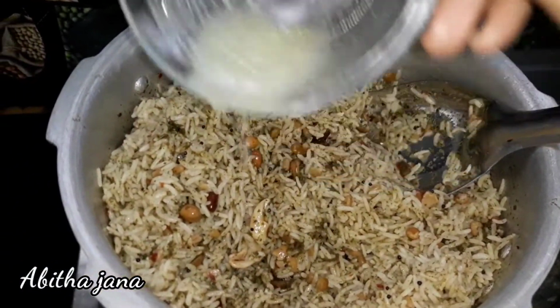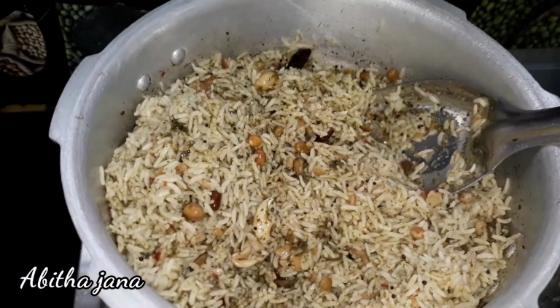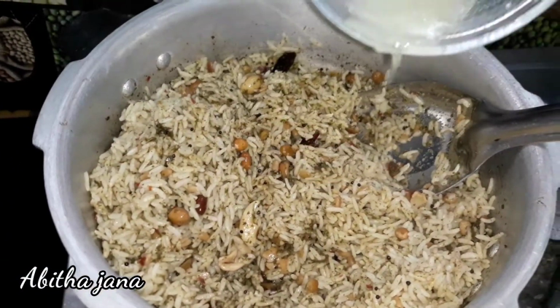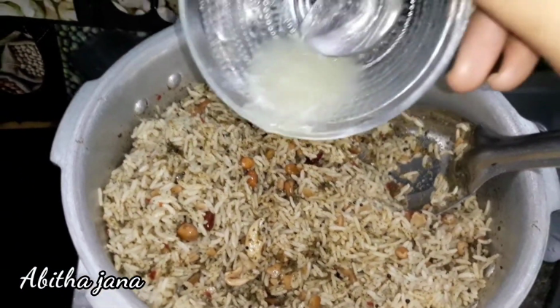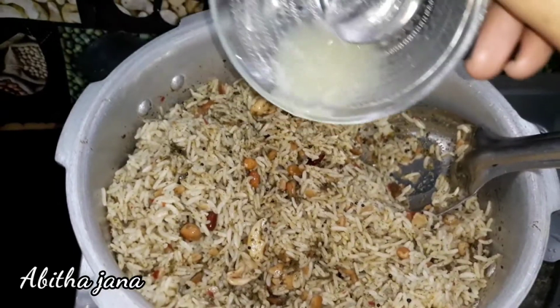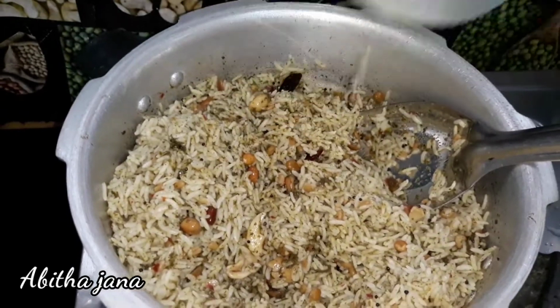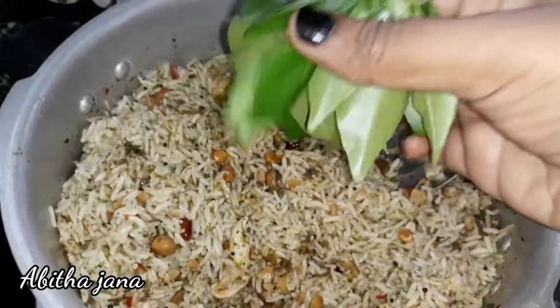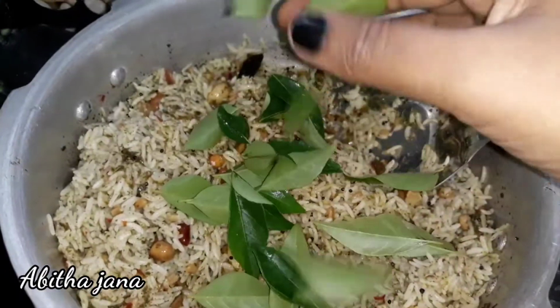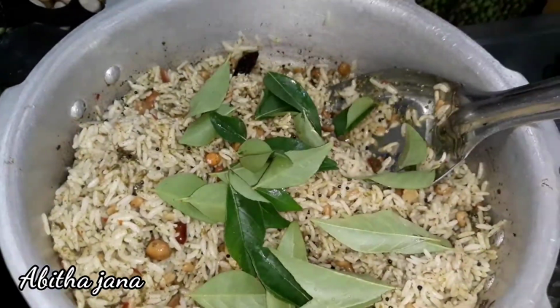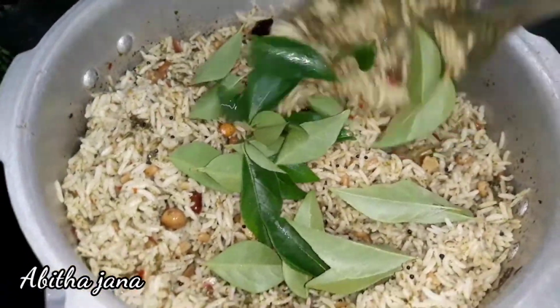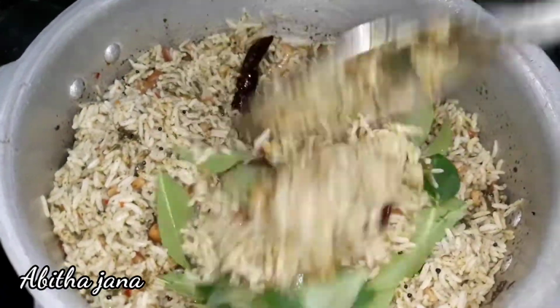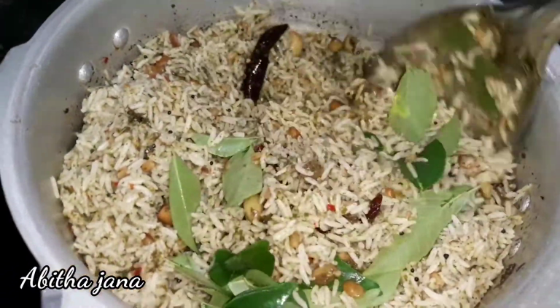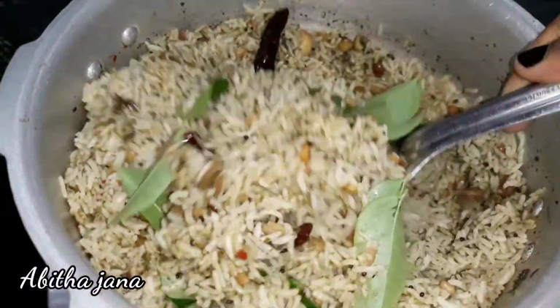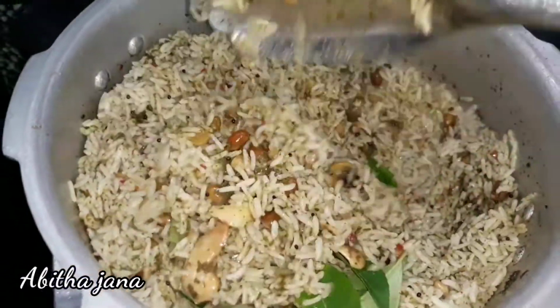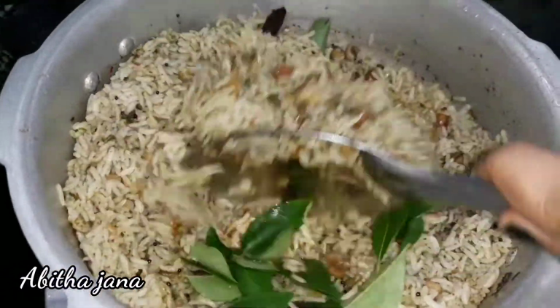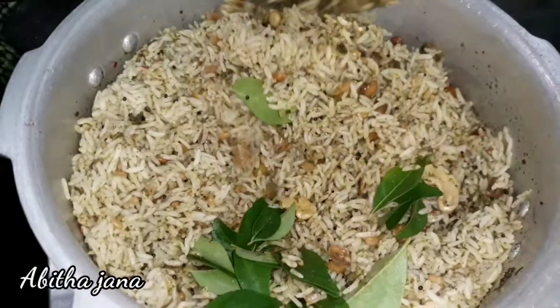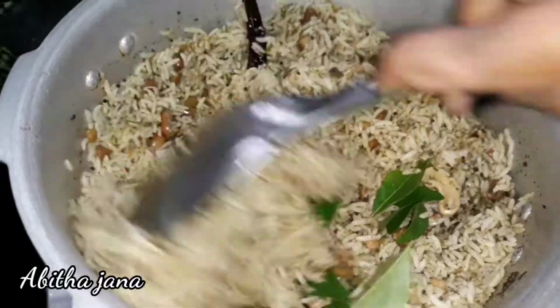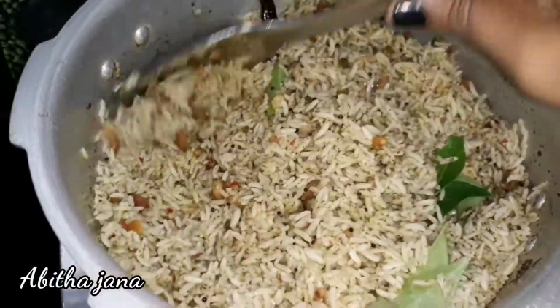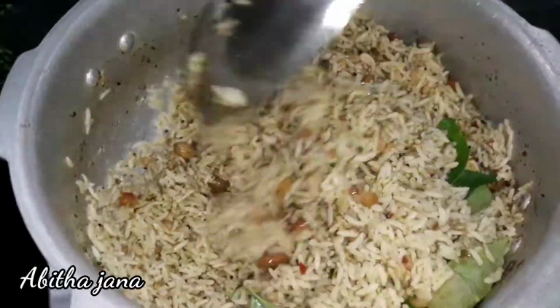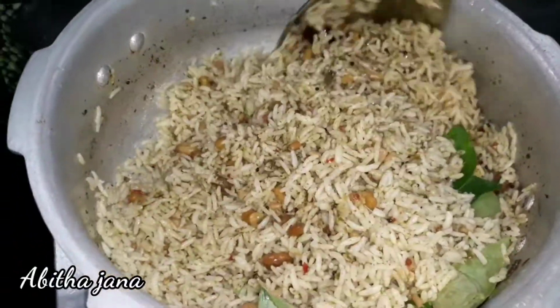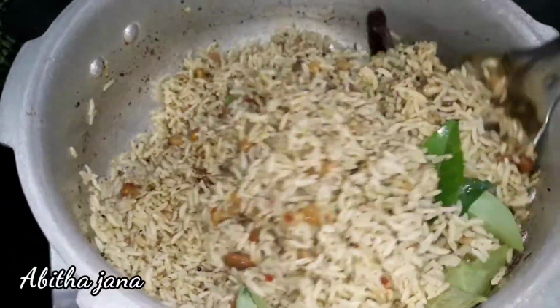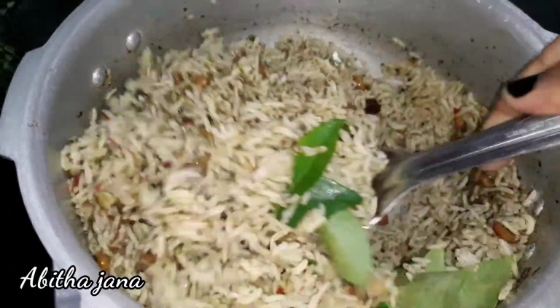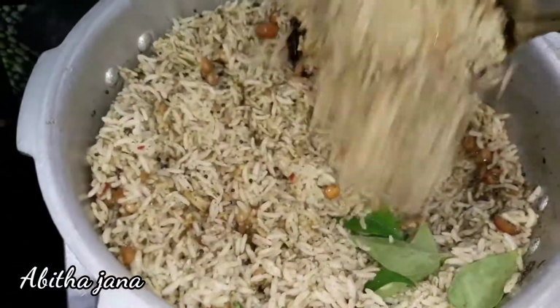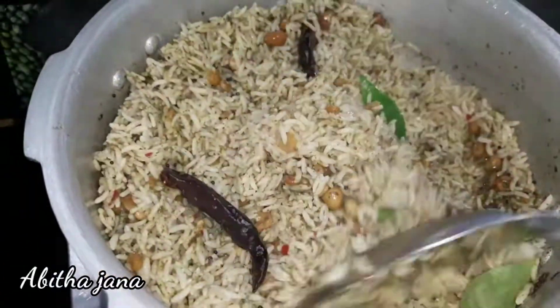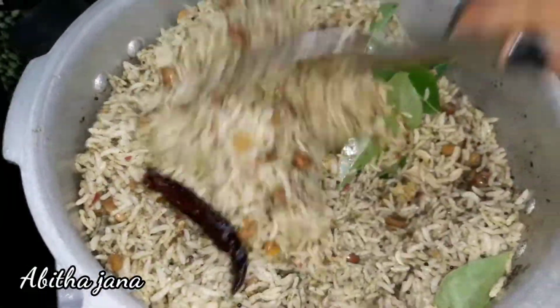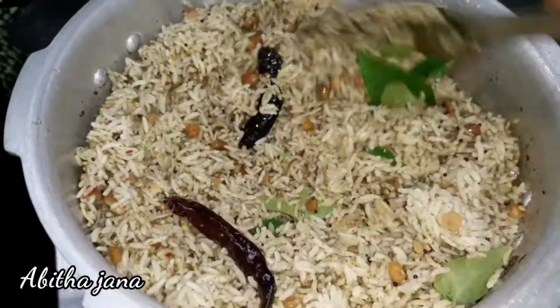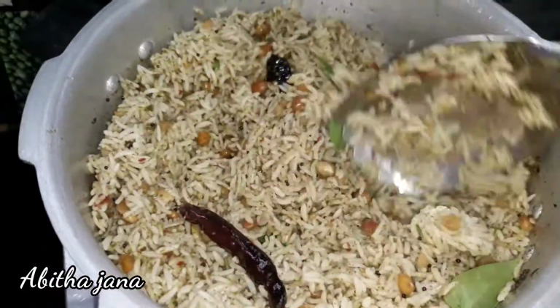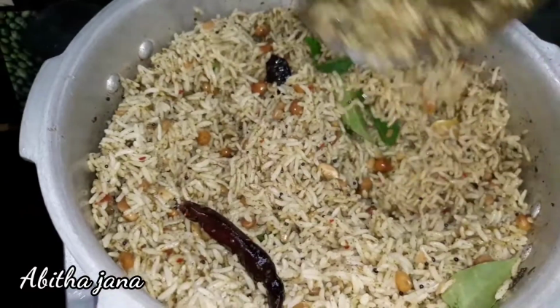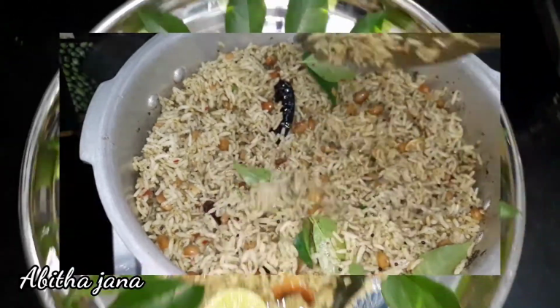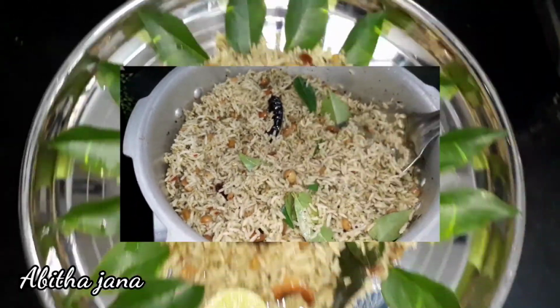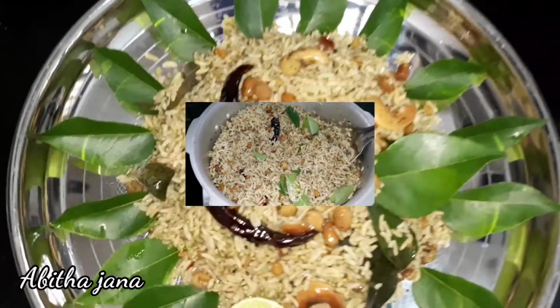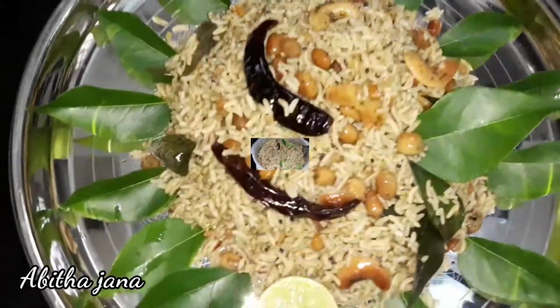Add 1 tablespoon of lemon juice. Put this in a little bit. It's a super rice — these are great.